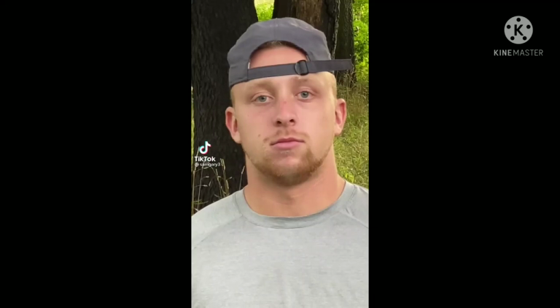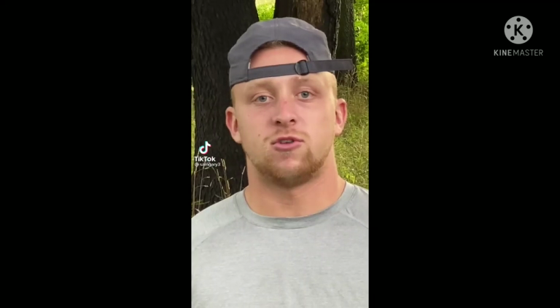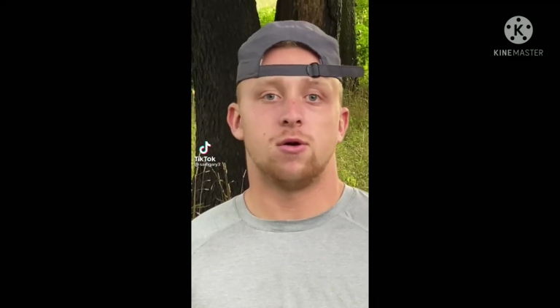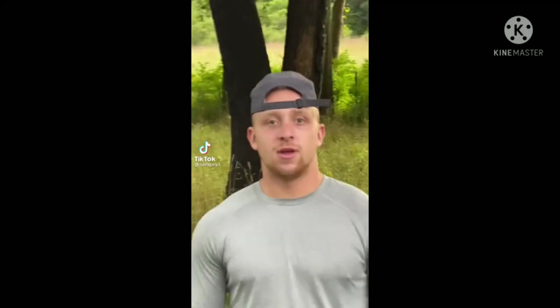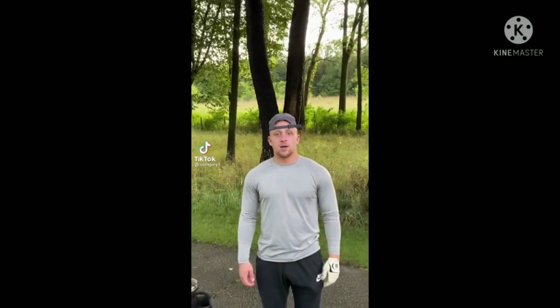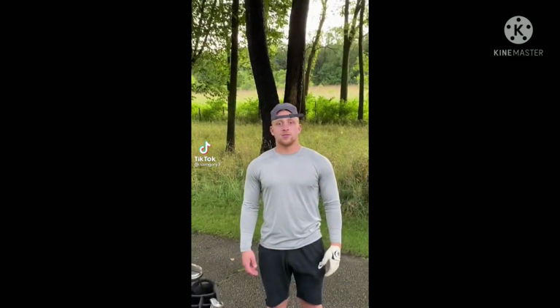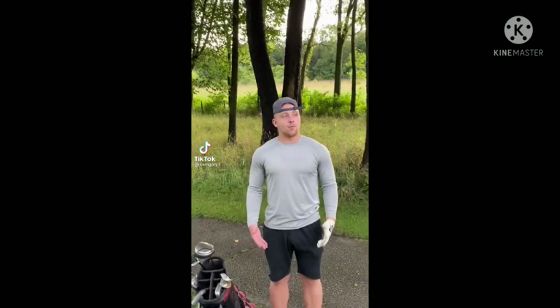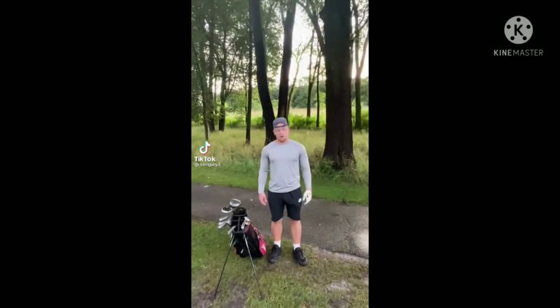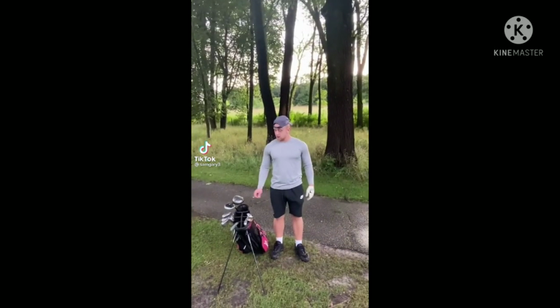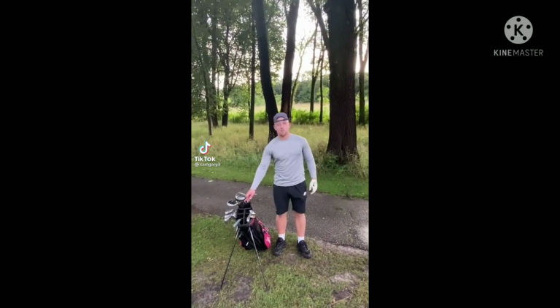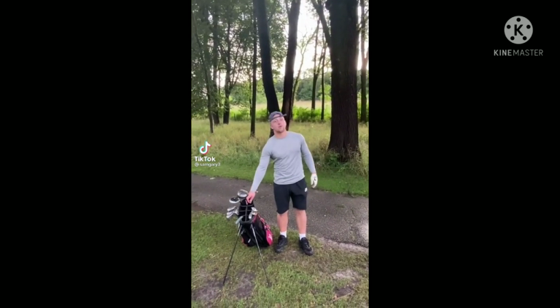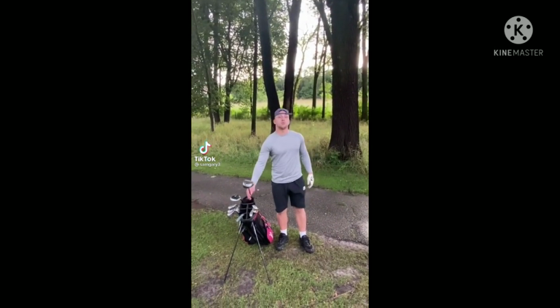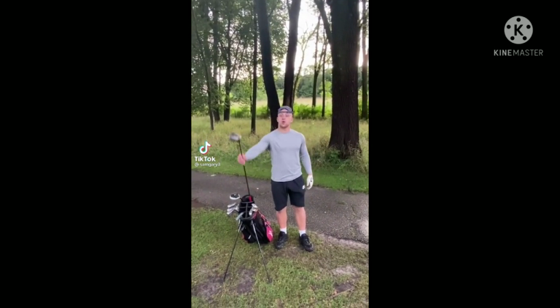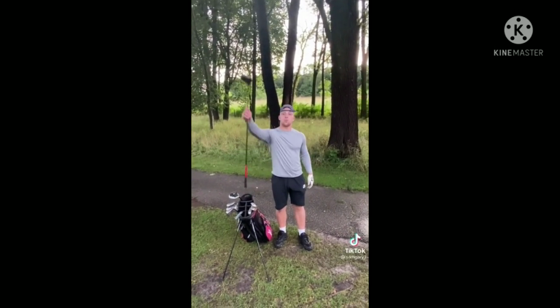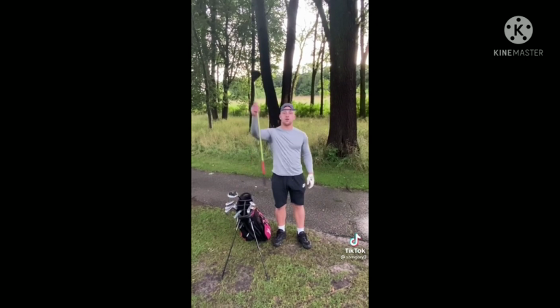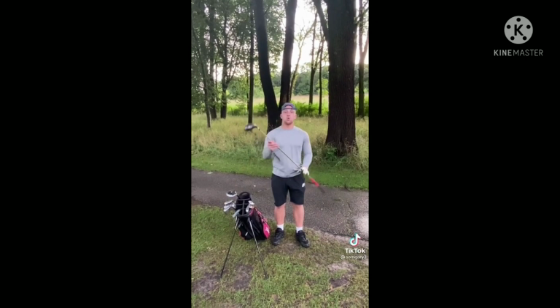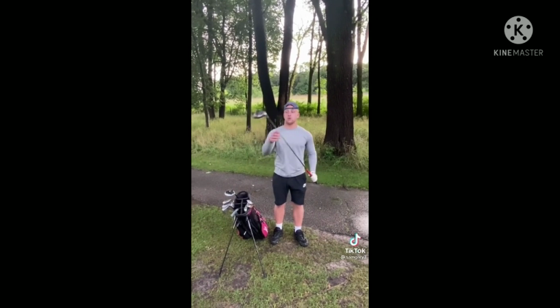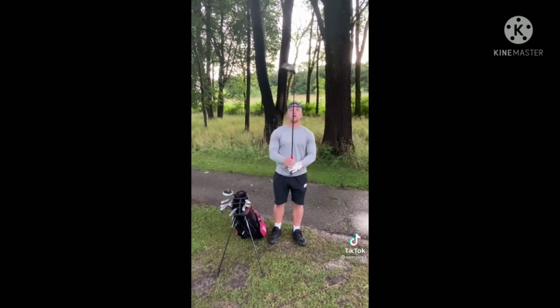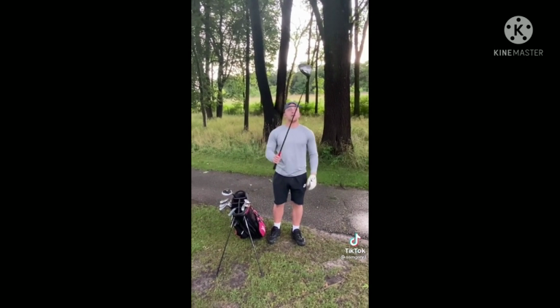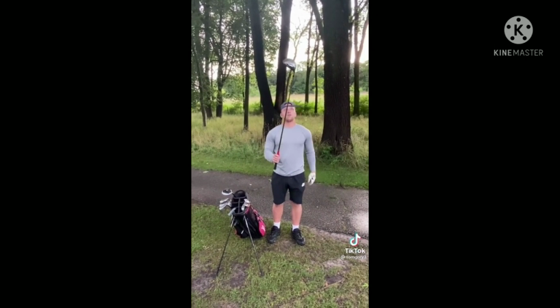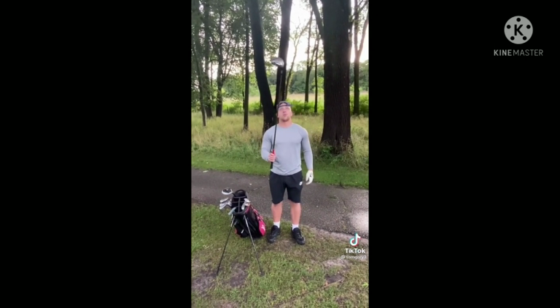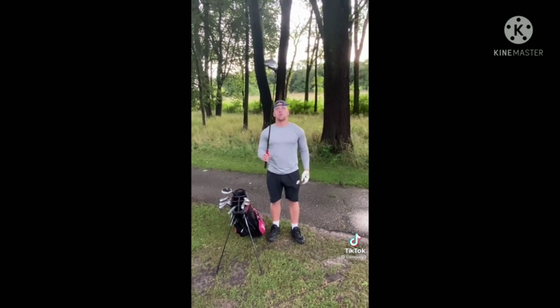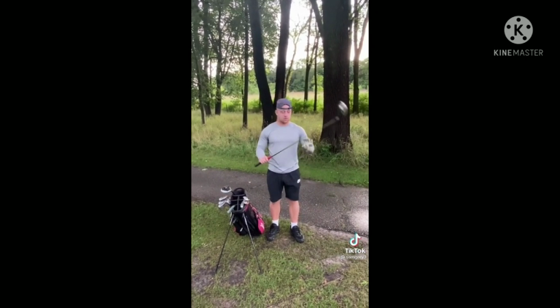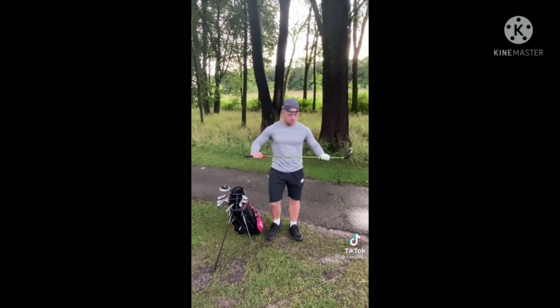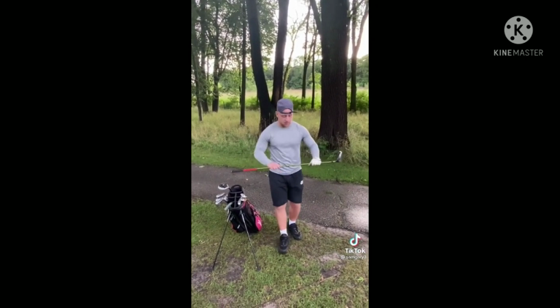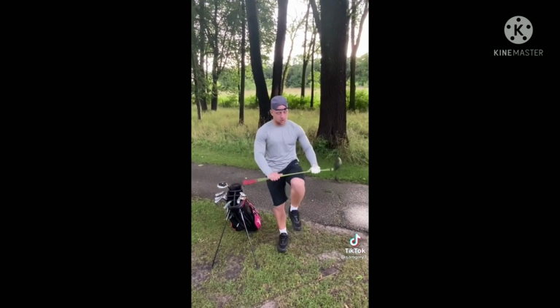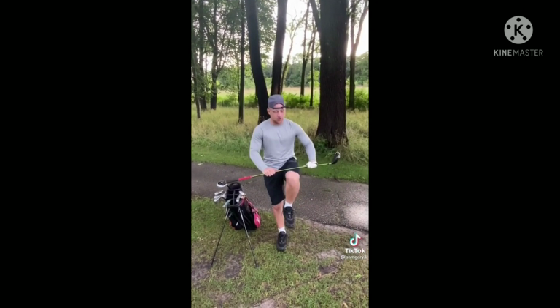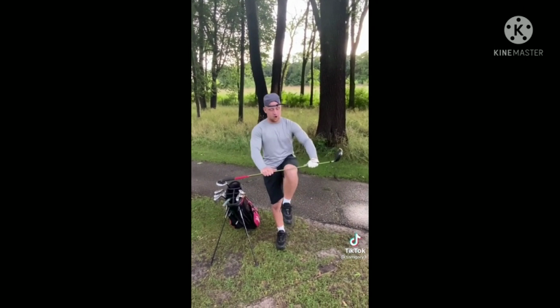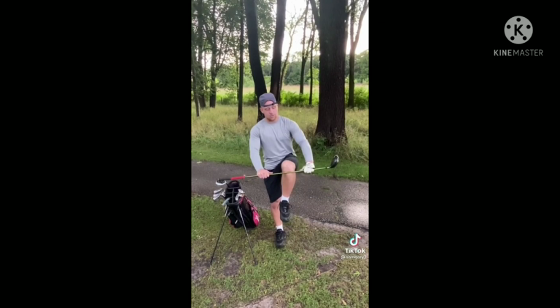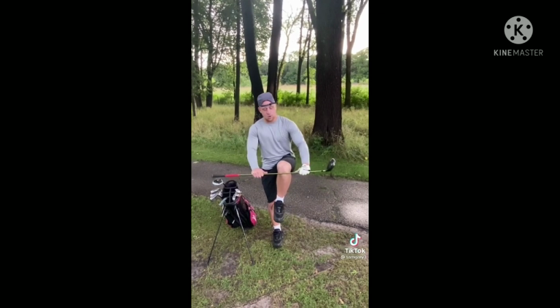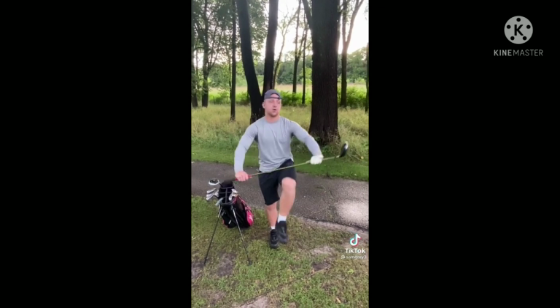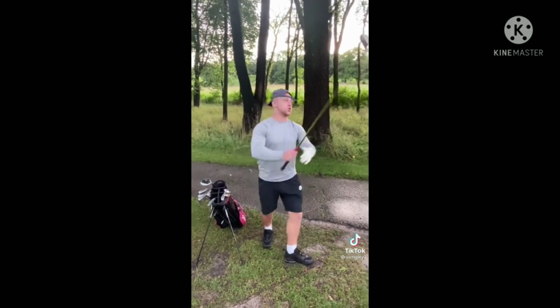Sup boys. This is Gary back on a driving tutorial. I'm going to show you how to properly nuke one. So the first thing I want to start with is you always want to test the durability of your driver. Always want to do that.